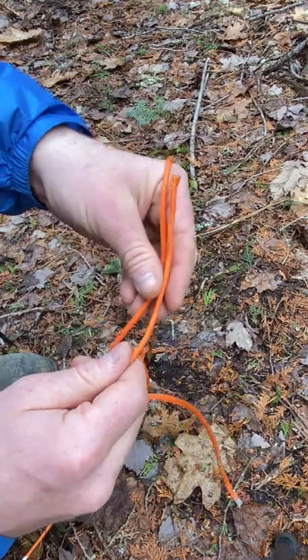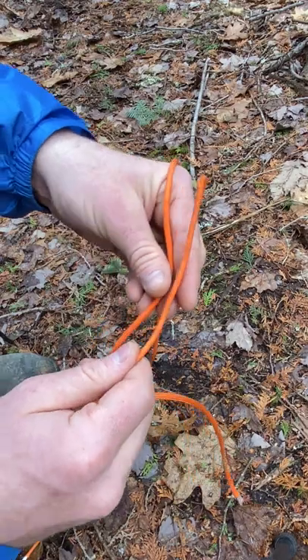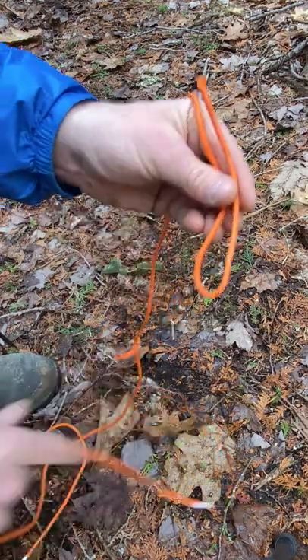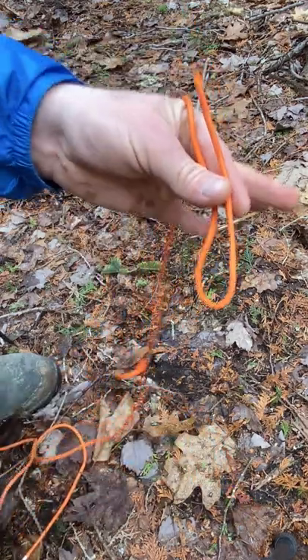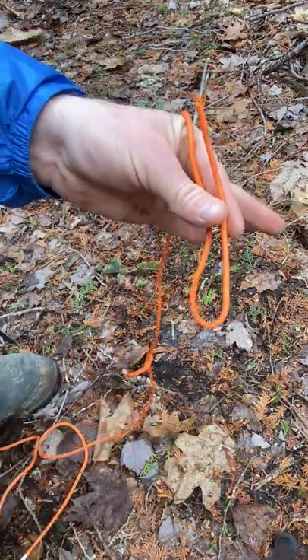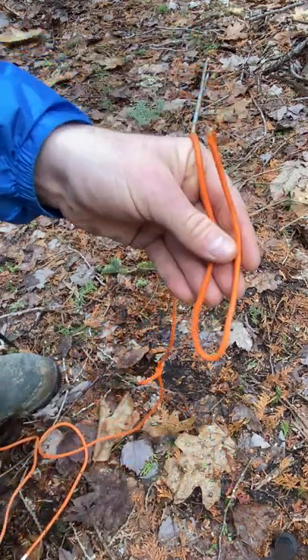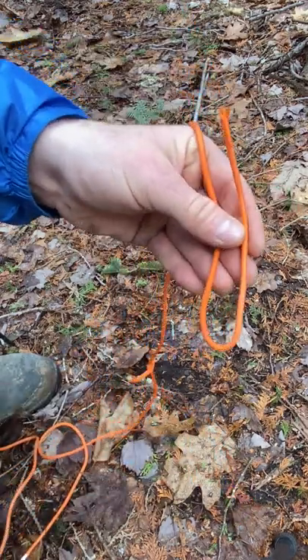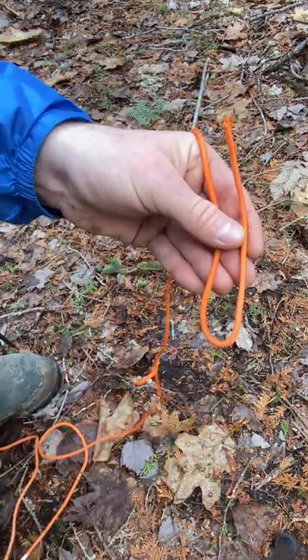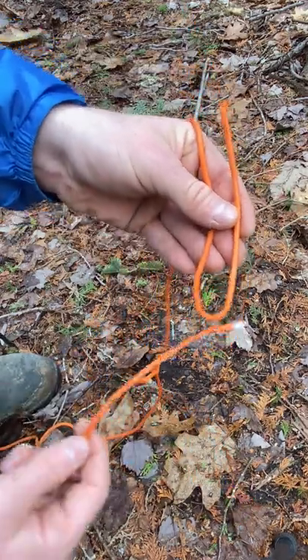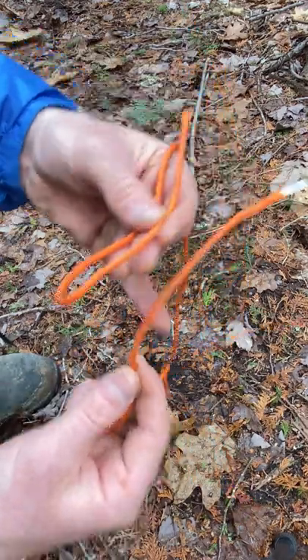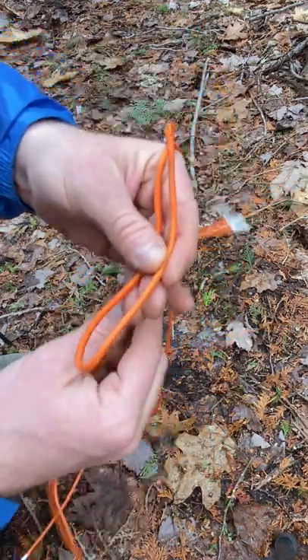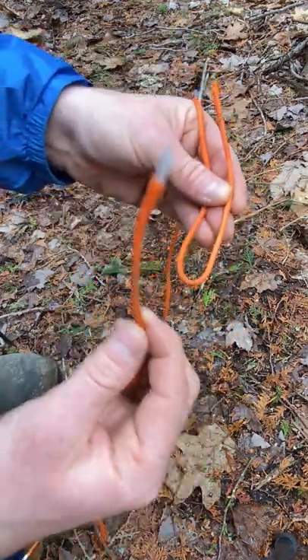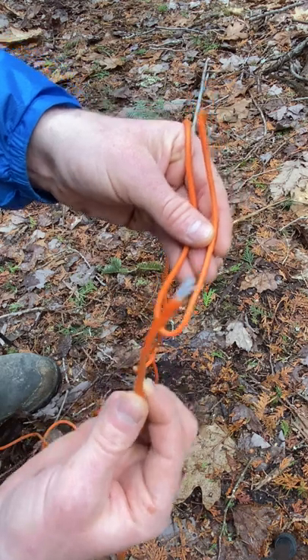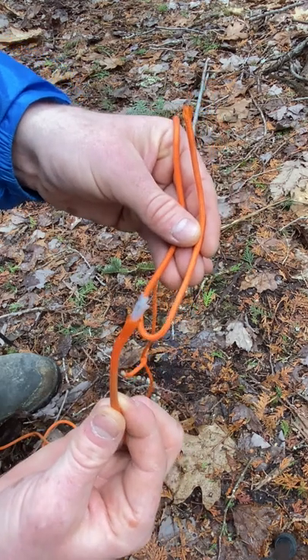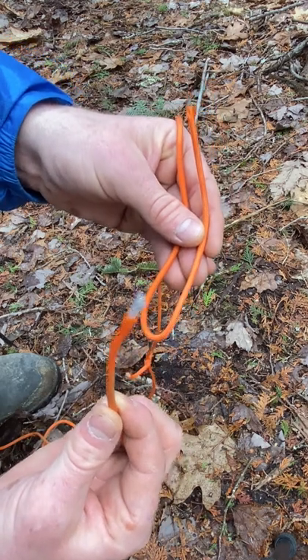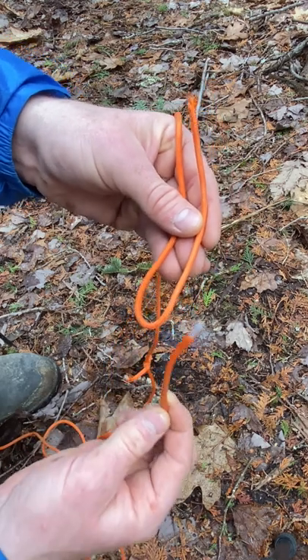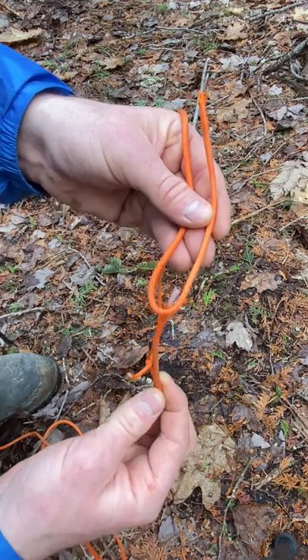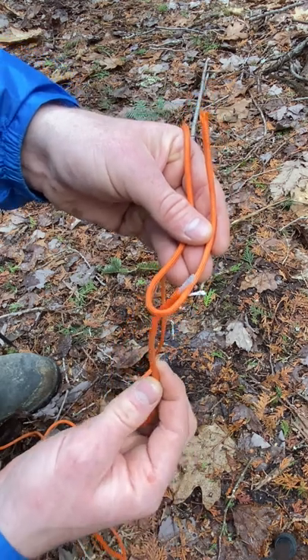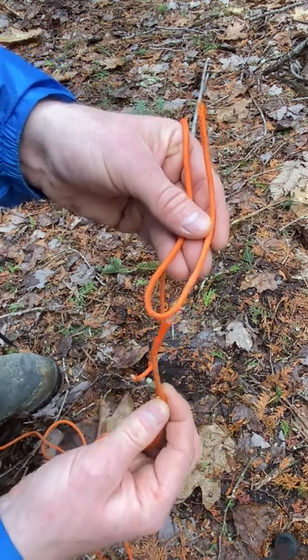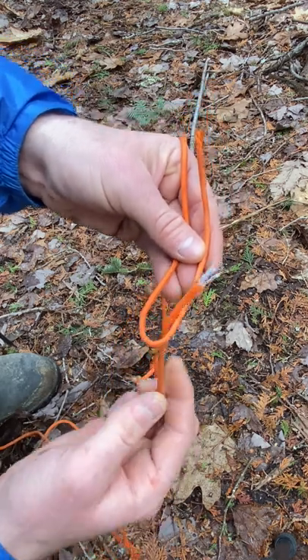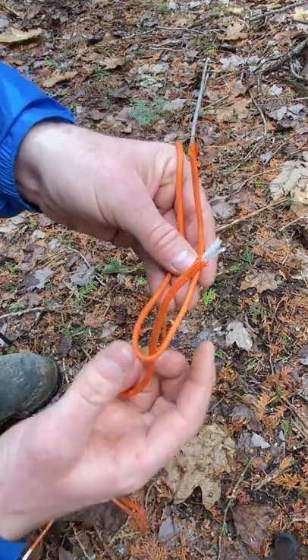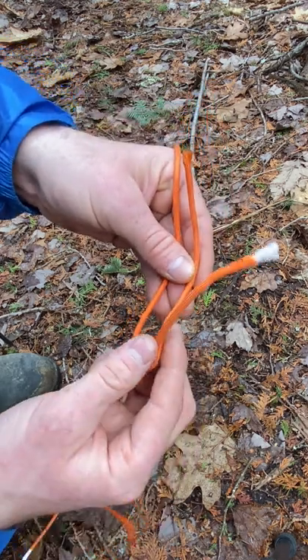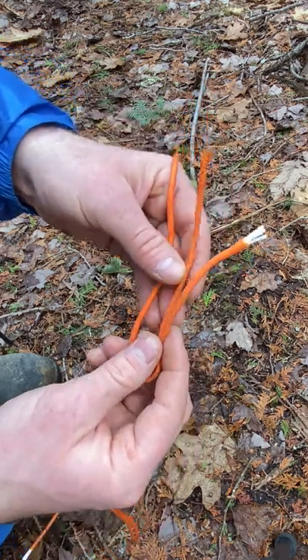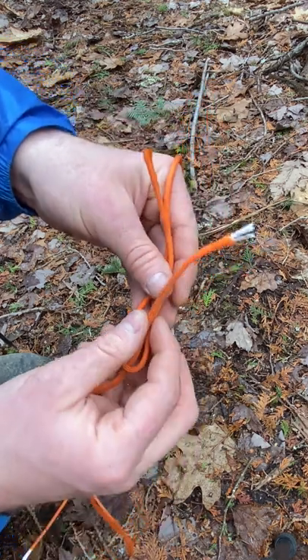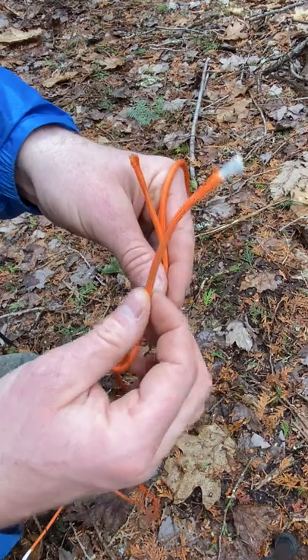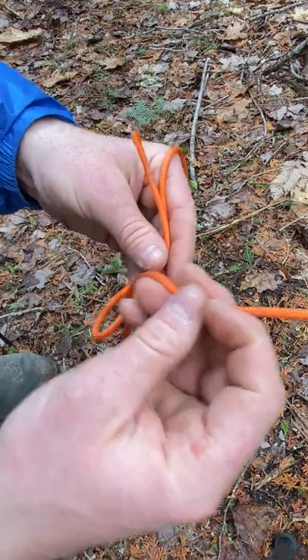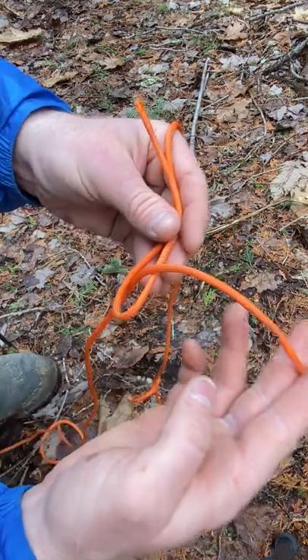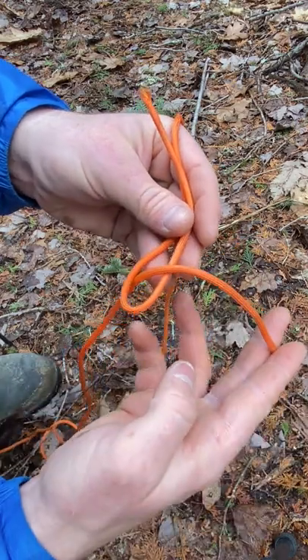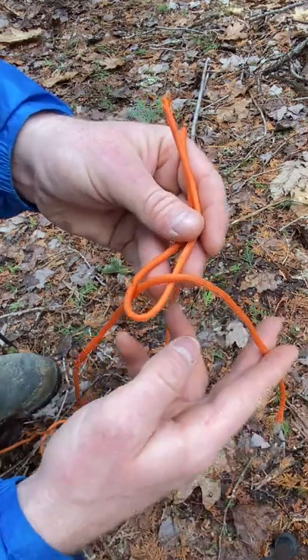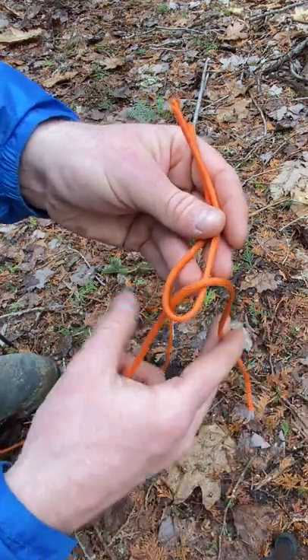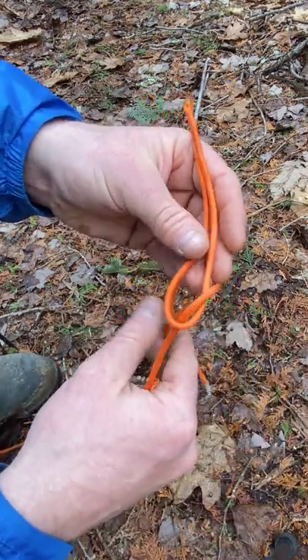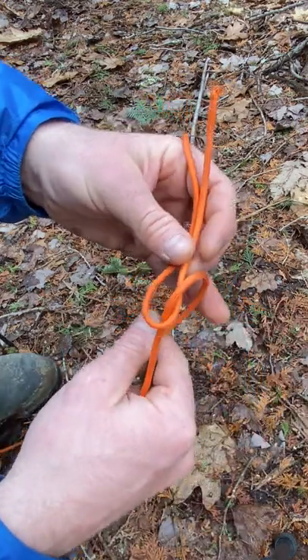For the sheet bend knot, all you're going to do is take your rope, make a bight with it, take the end of the other rope you're trying to join with, and go up through the back like this, and then around to the right.